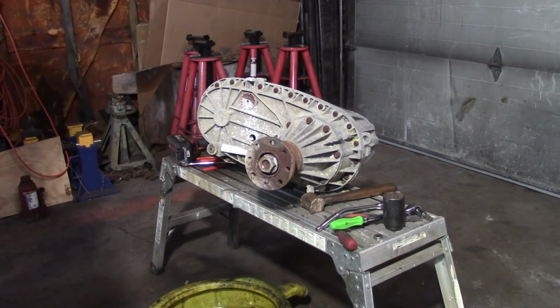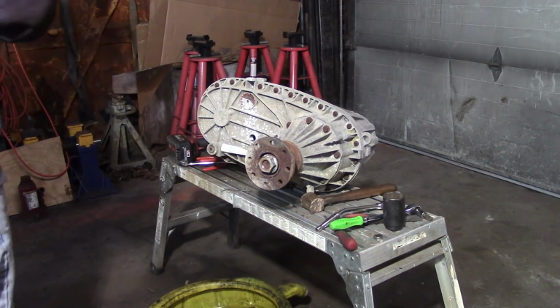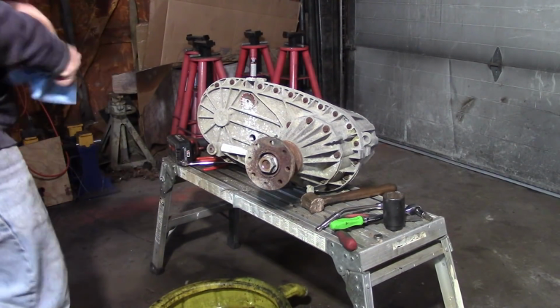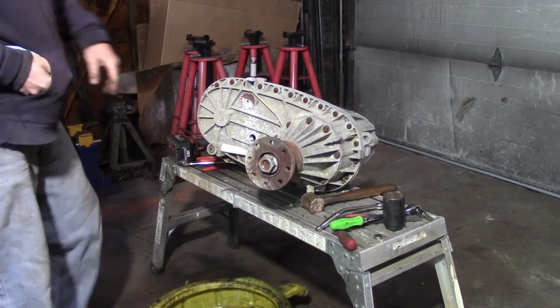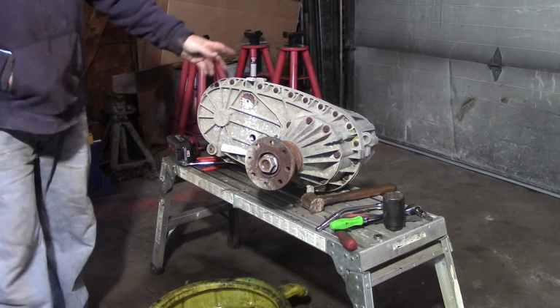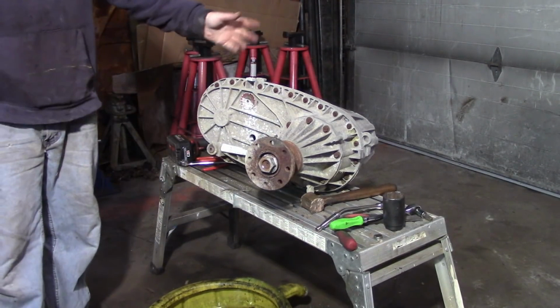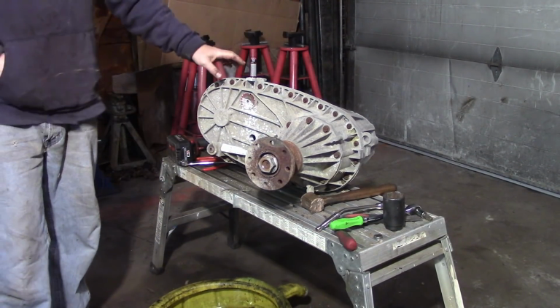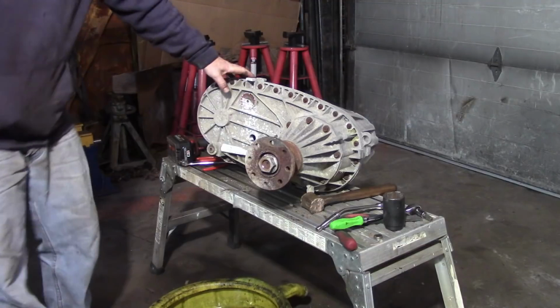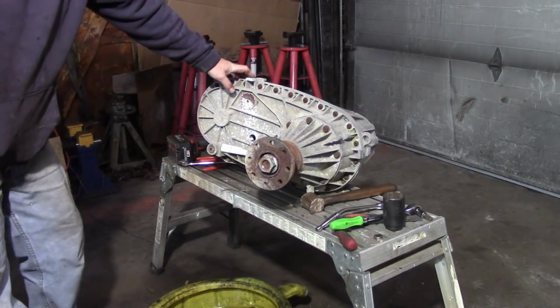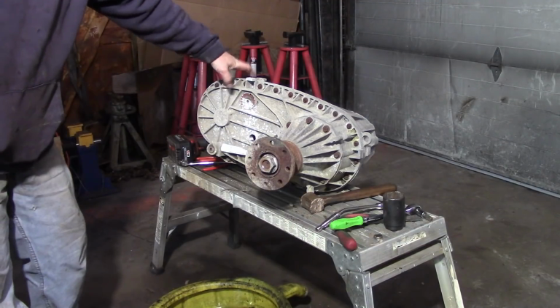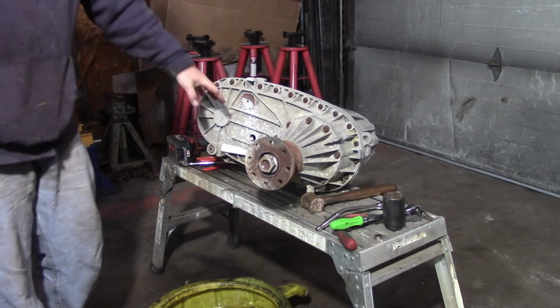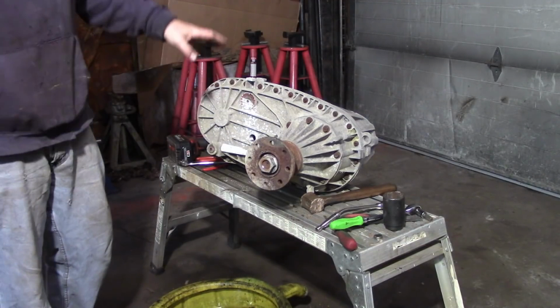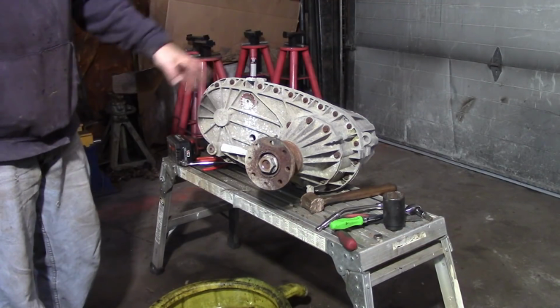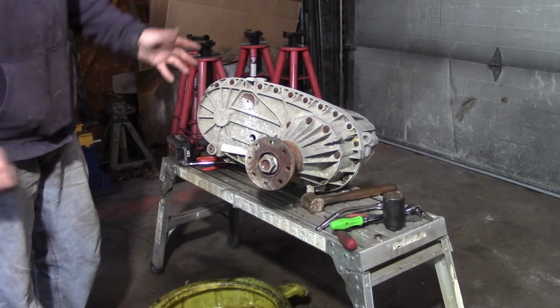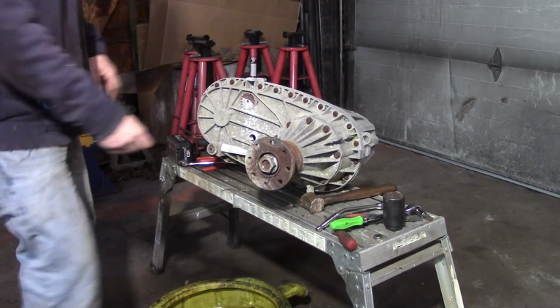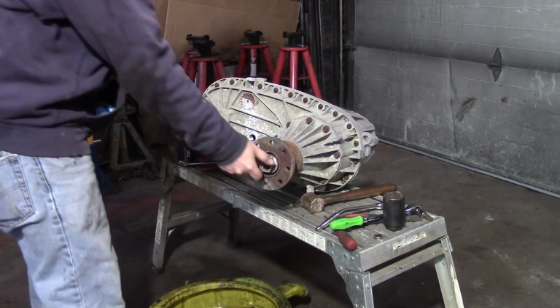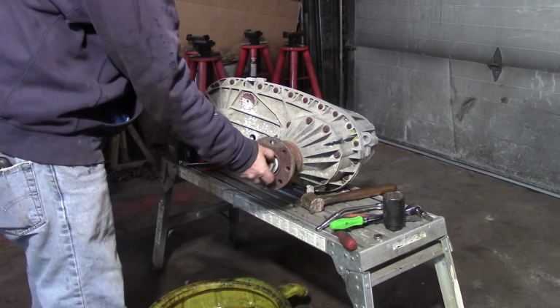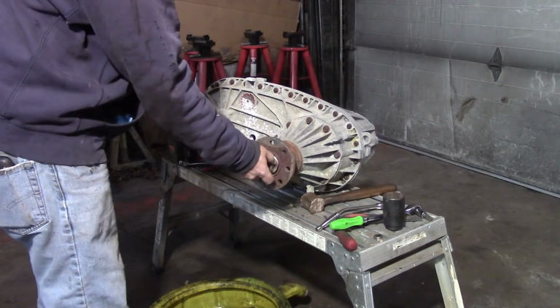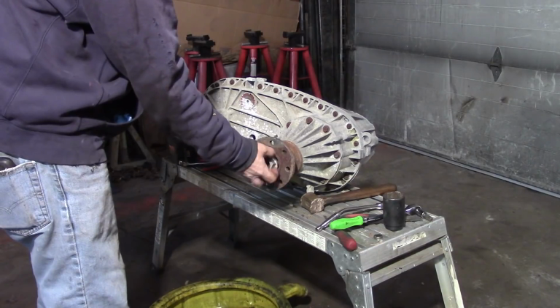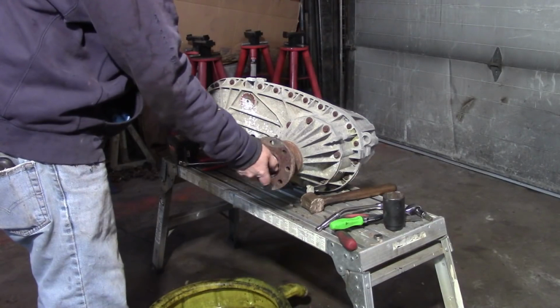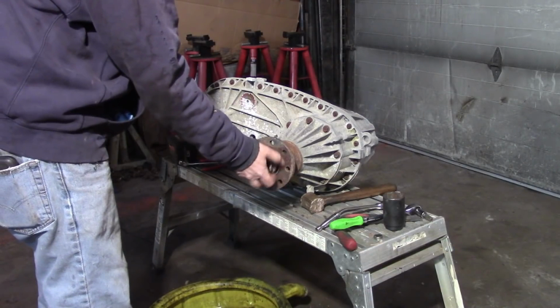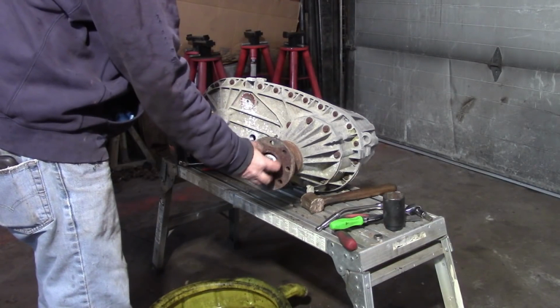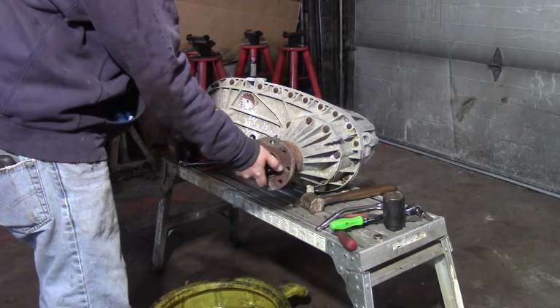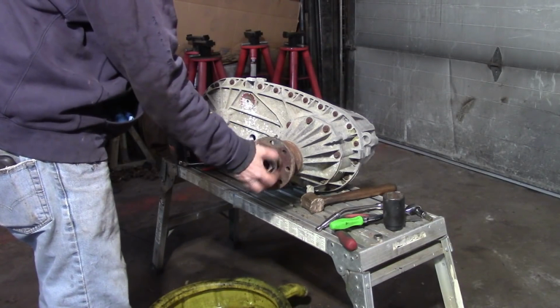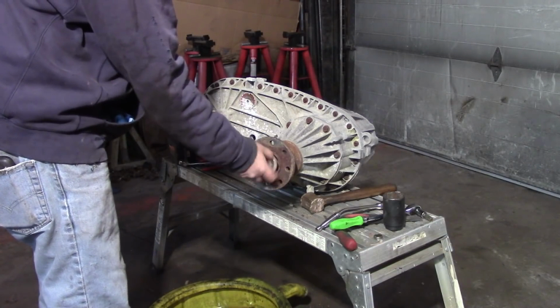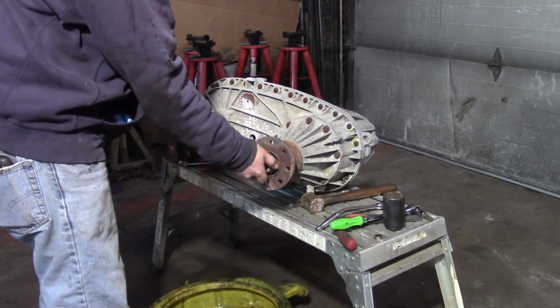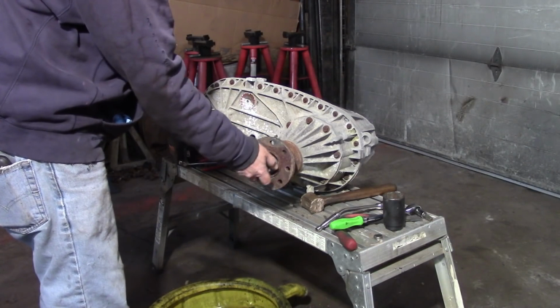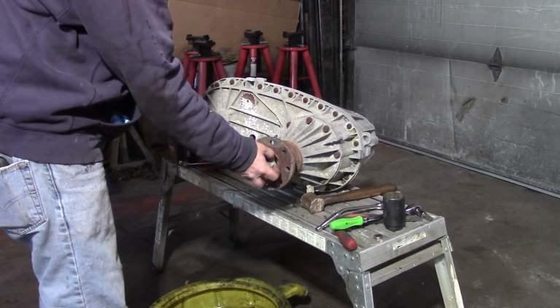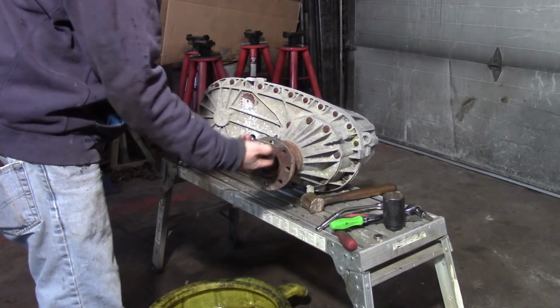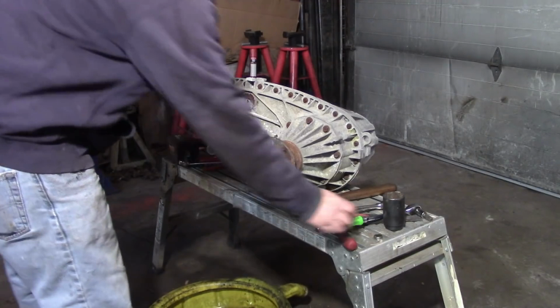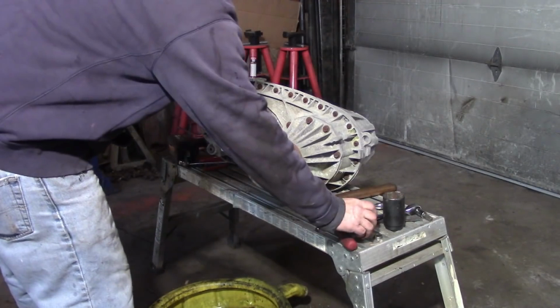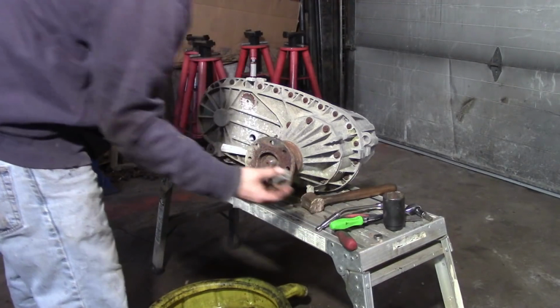This is a new venture, new process — a 273F transfer case out of a 2010 F550. It's been laying around for a little while and we're going to disassemble it today.